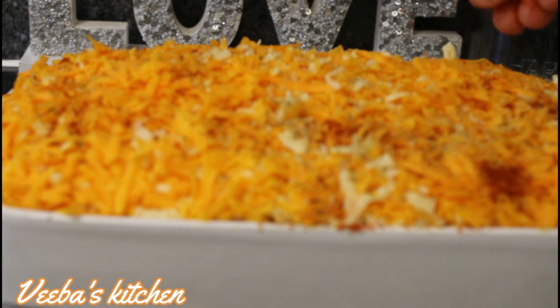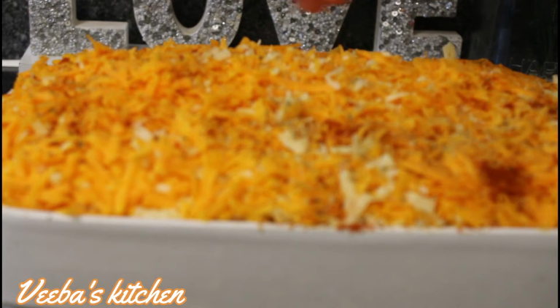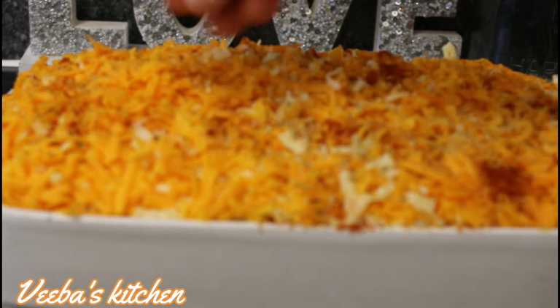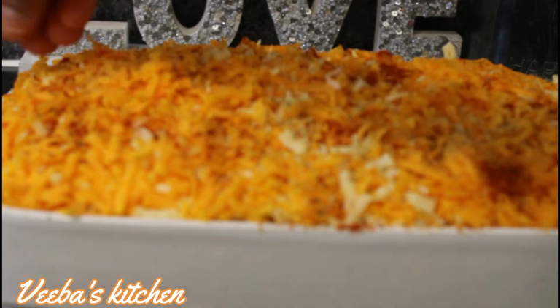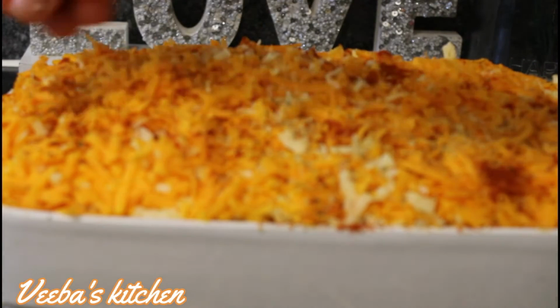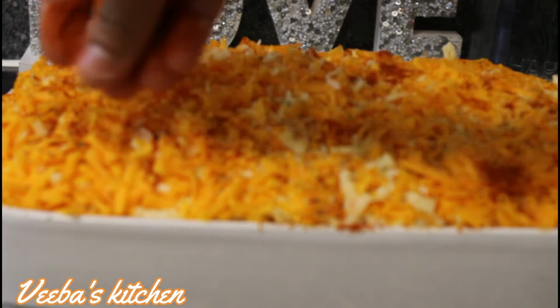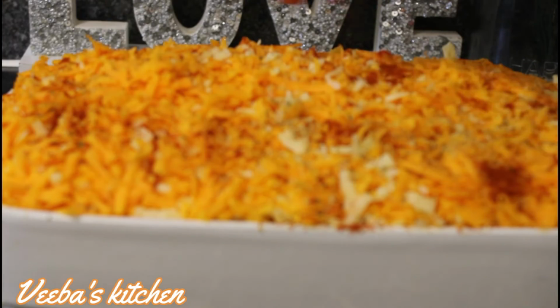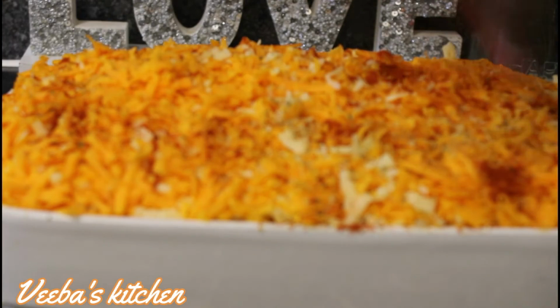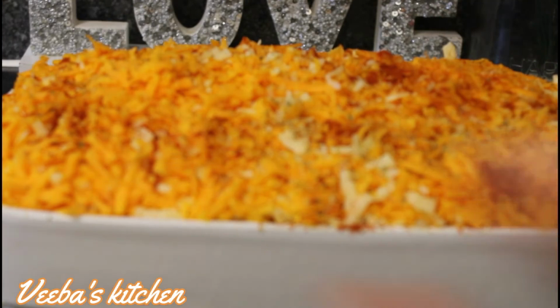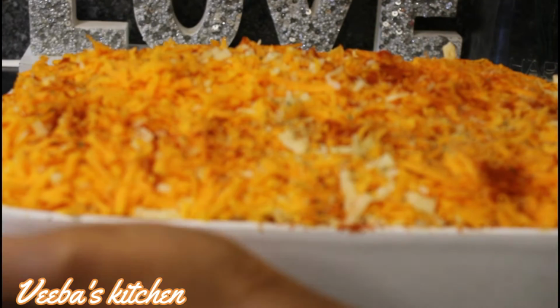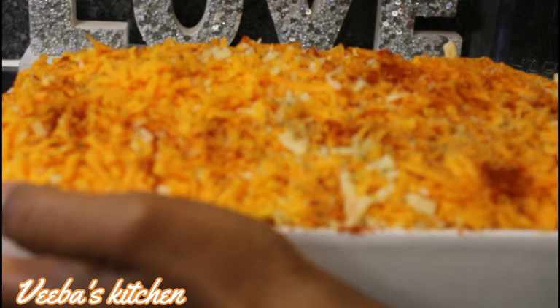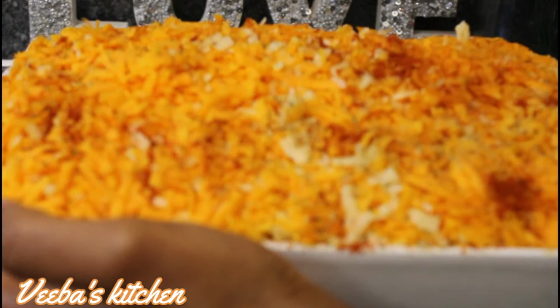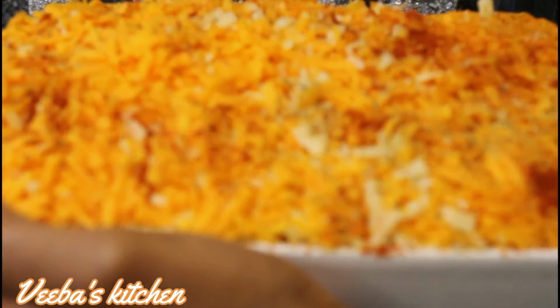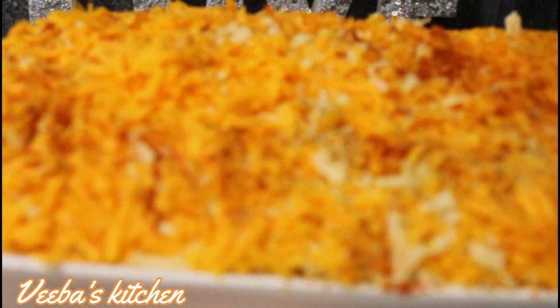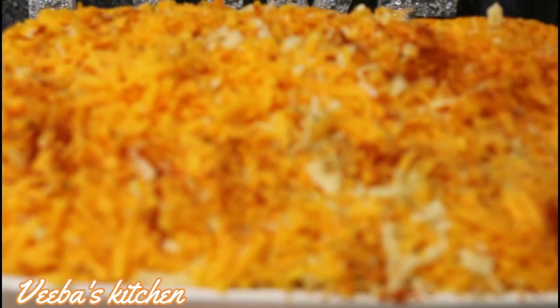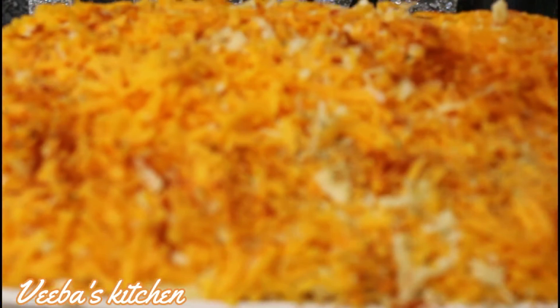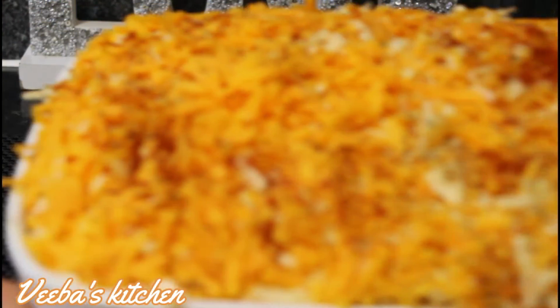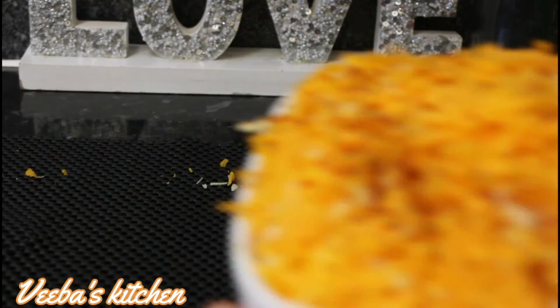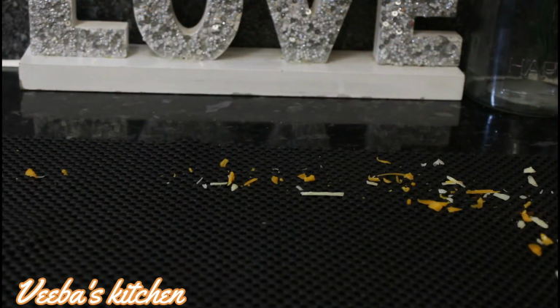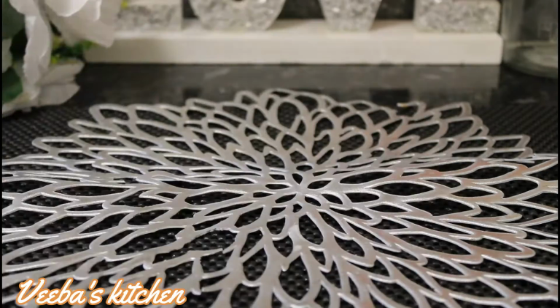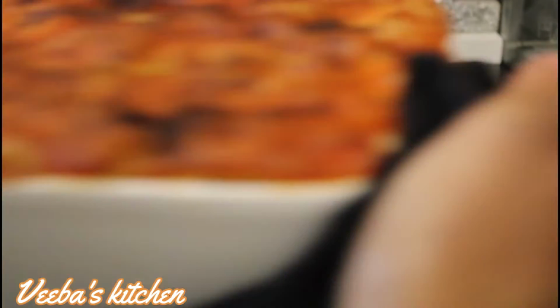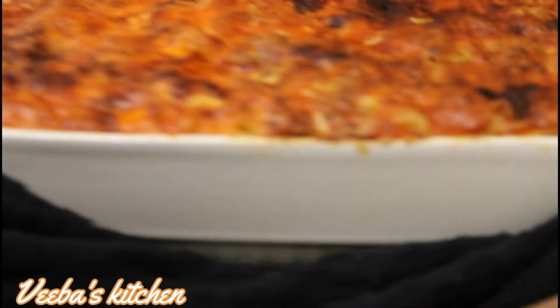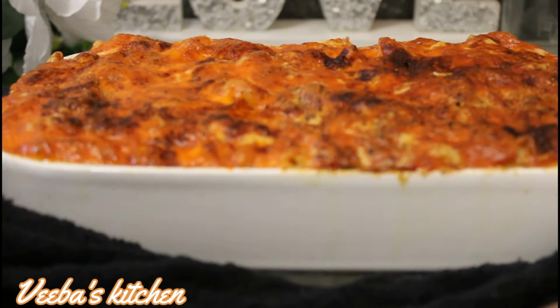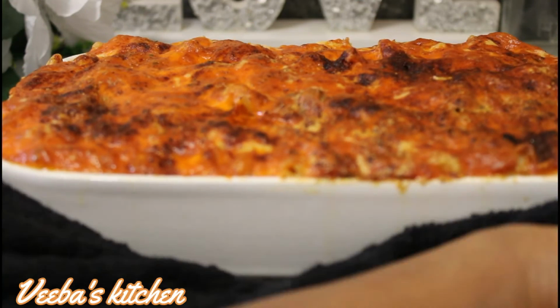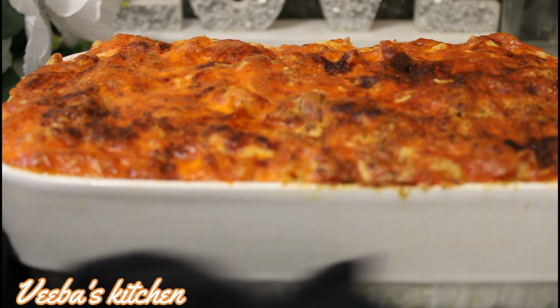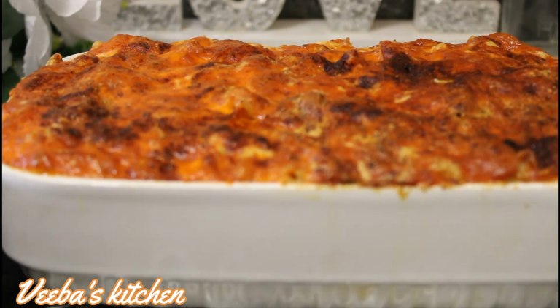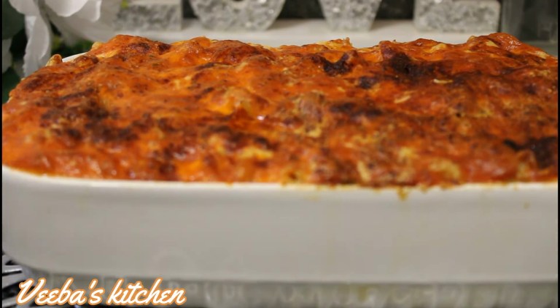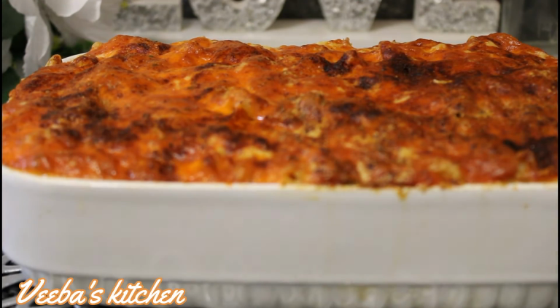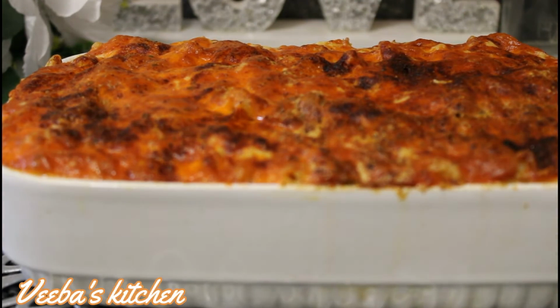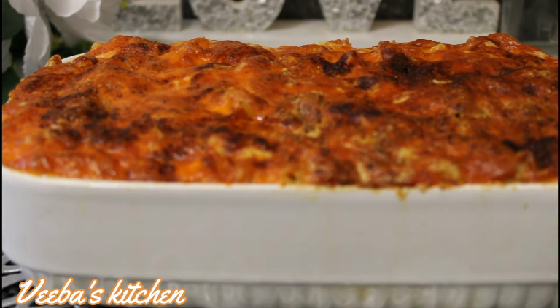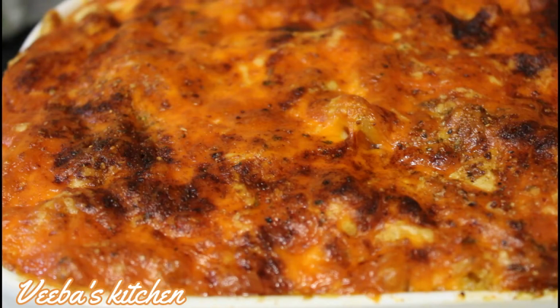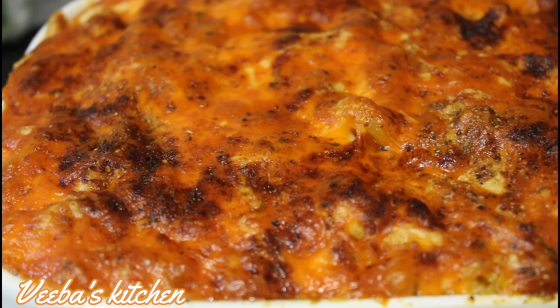For color I'm adding my paprika powder, and then into the oven it goes. Forty-five minutes later, our delicious and colorful macaroni and cheese is so ready — look at that!